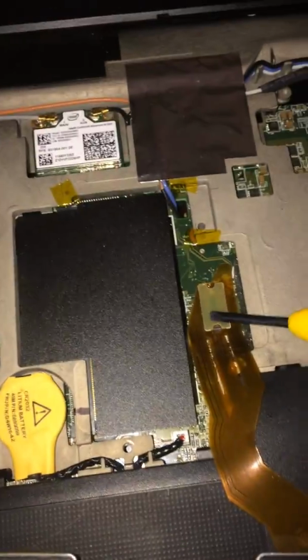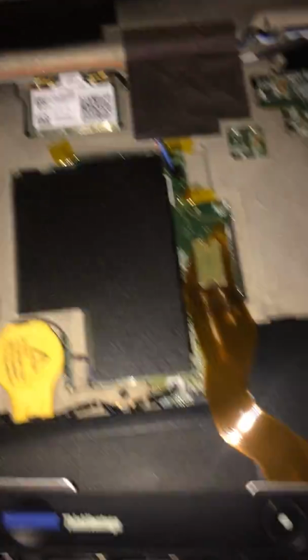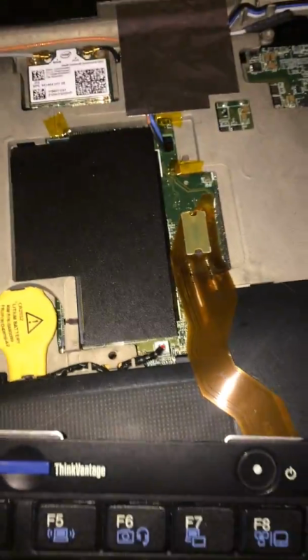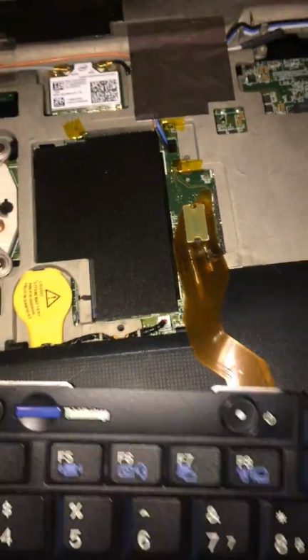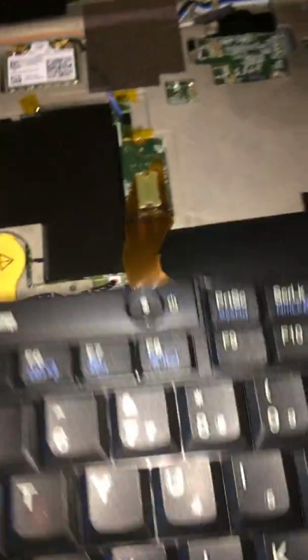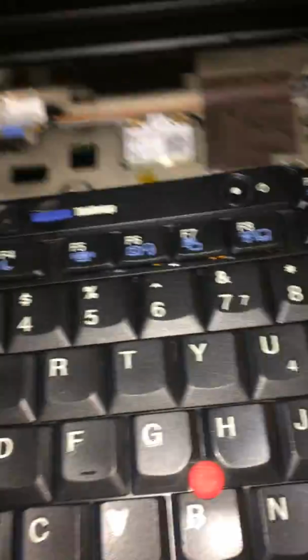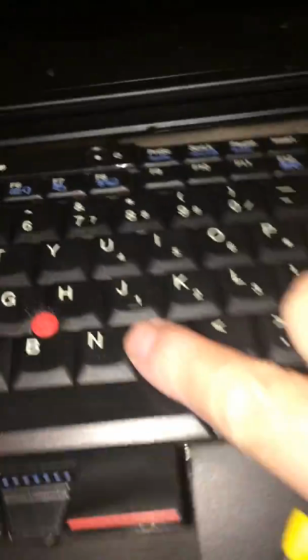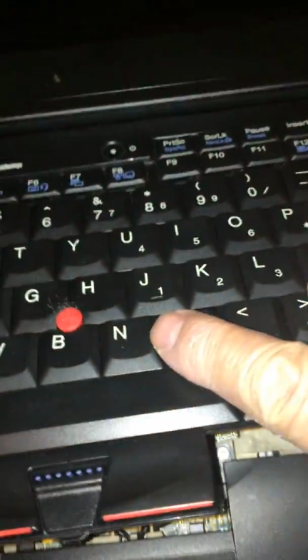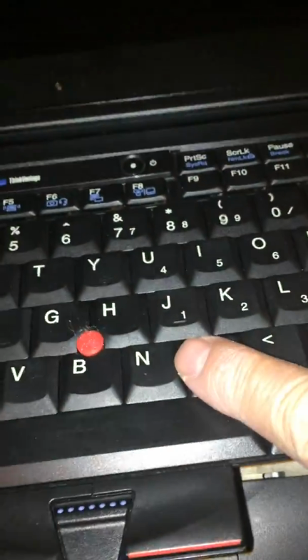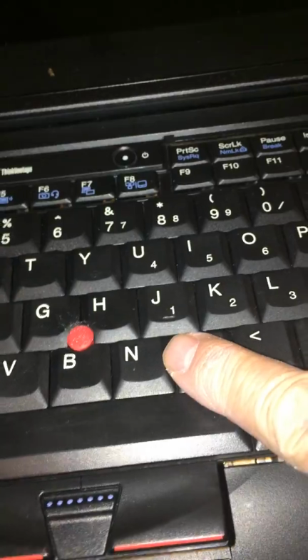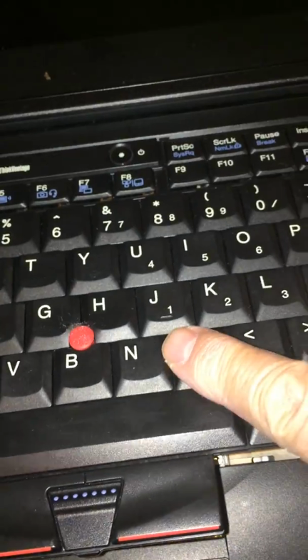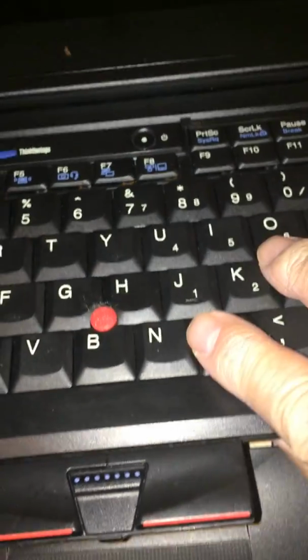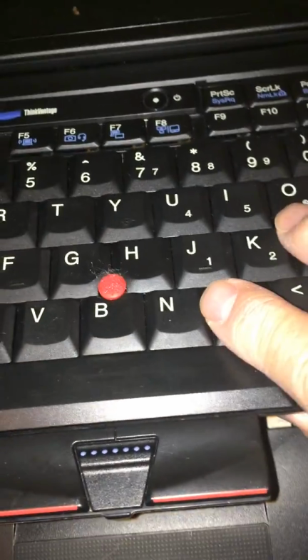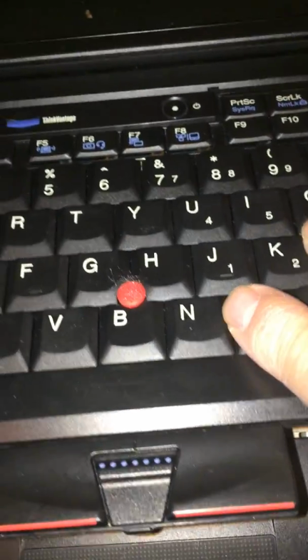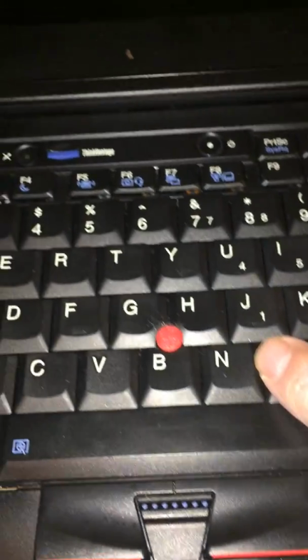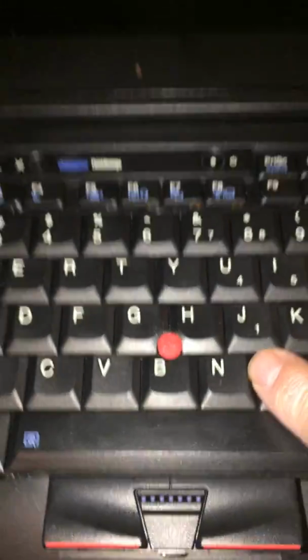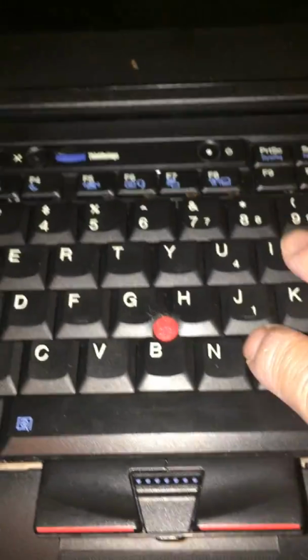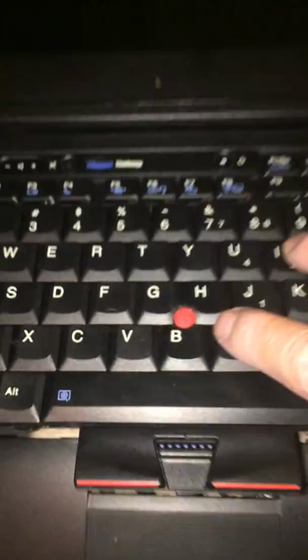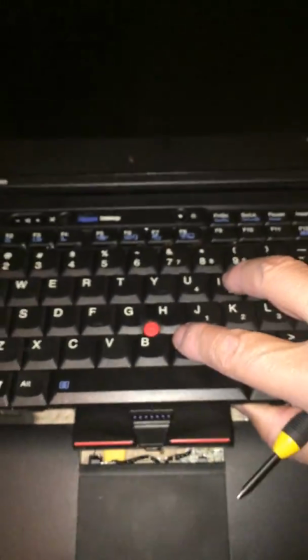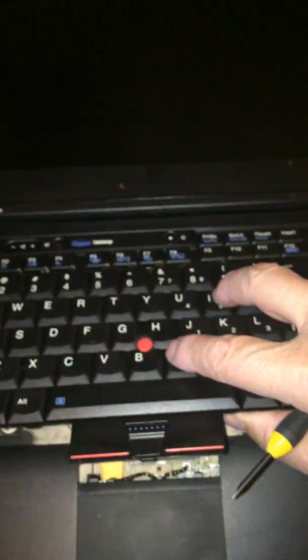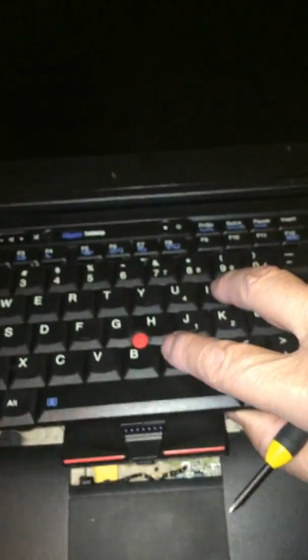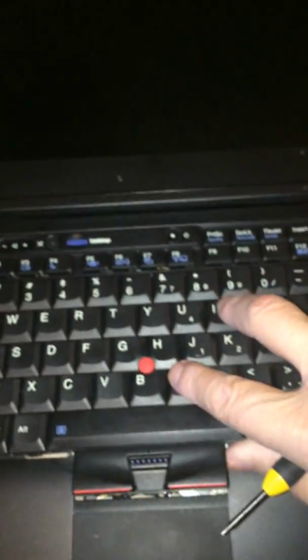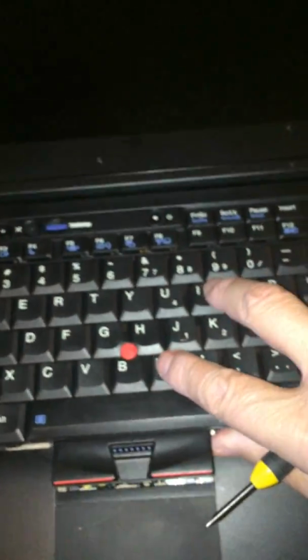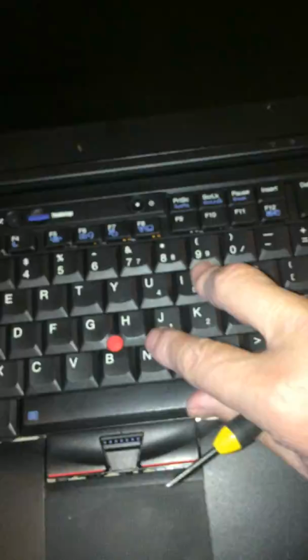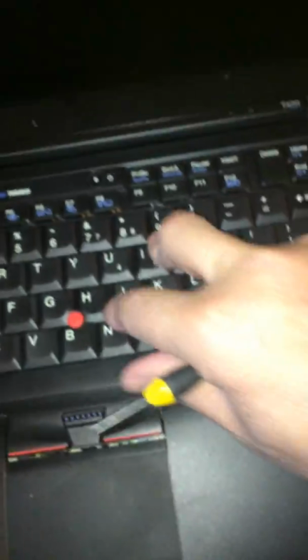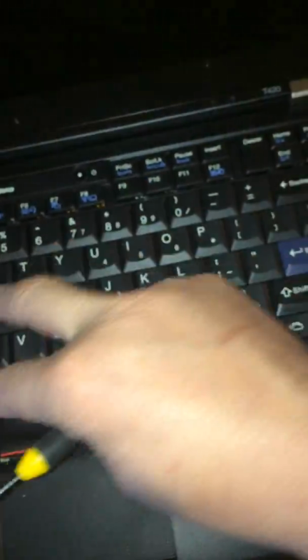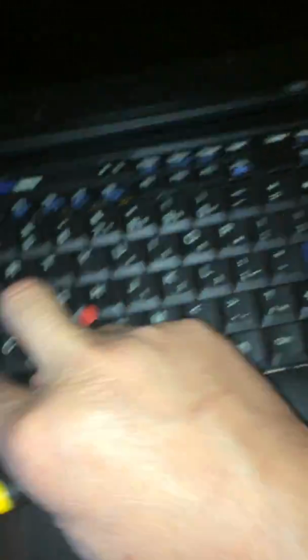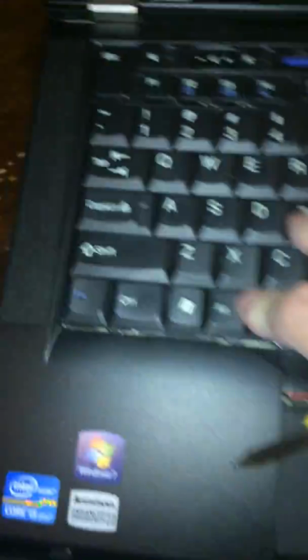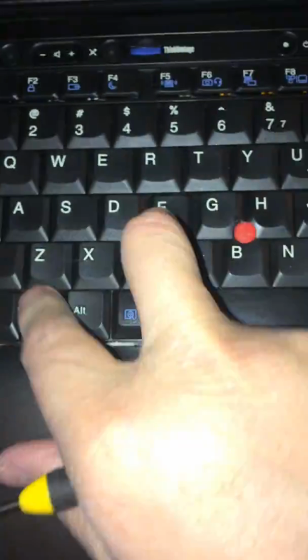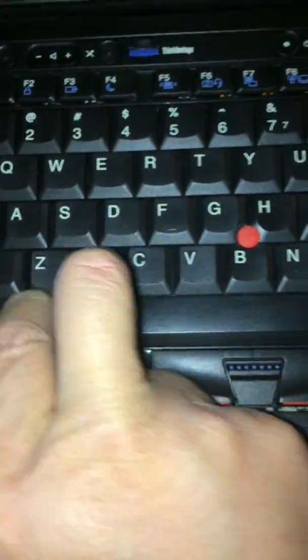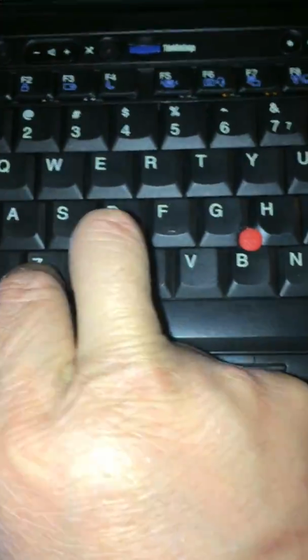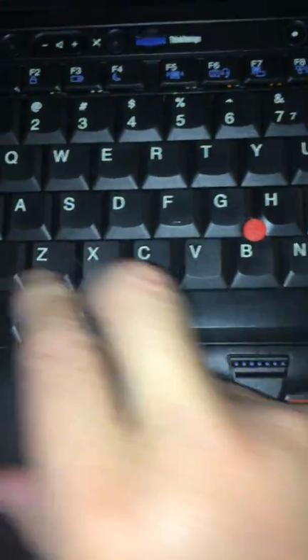Then you plug this back in, slide the keyboard in top-side first, and then slide it down a little bit to get it to fit in there.